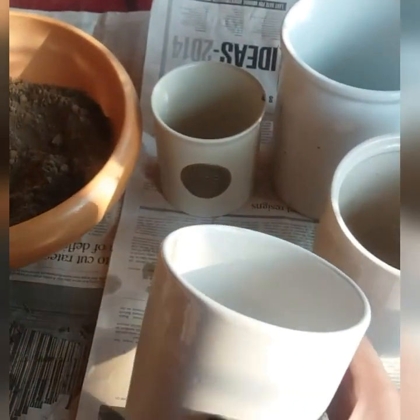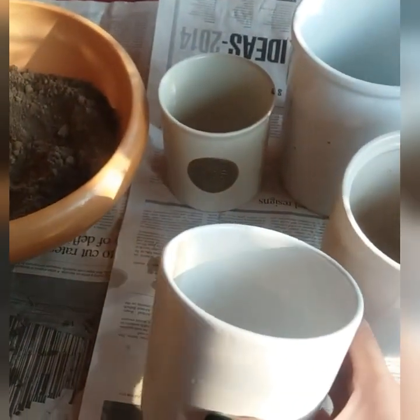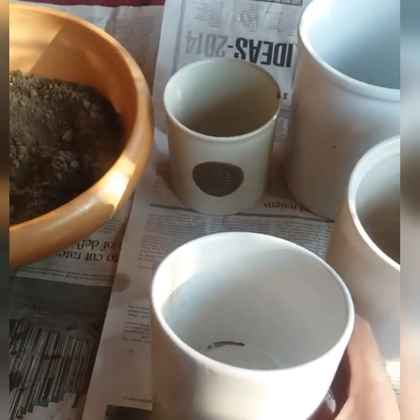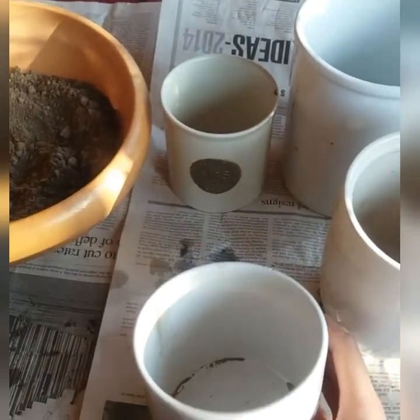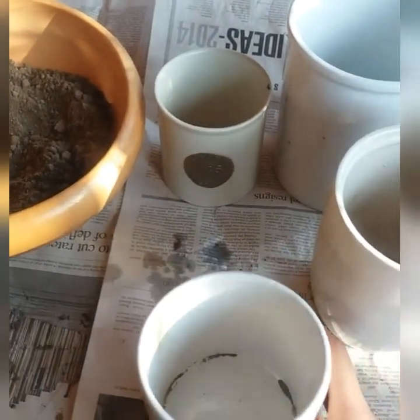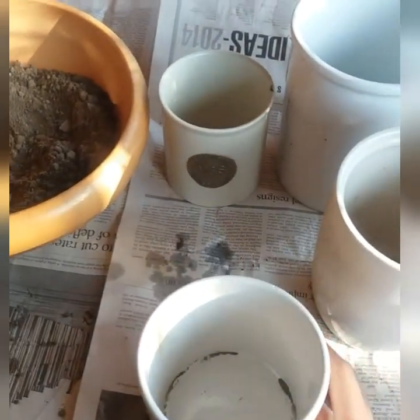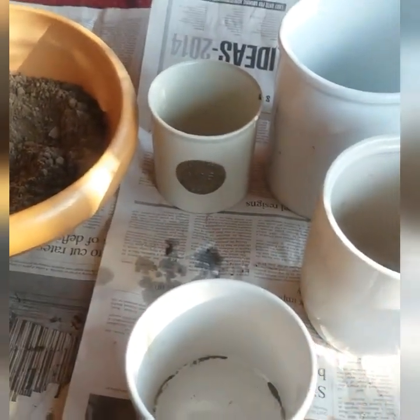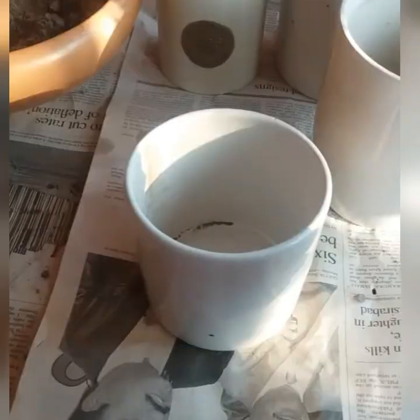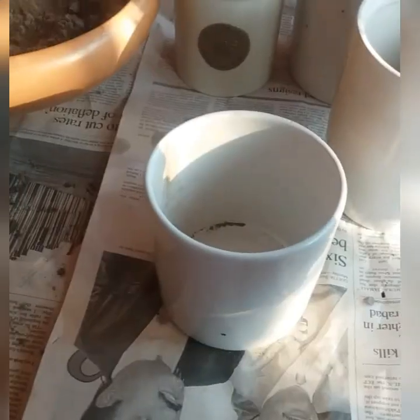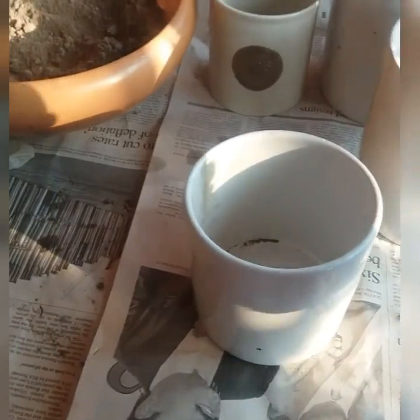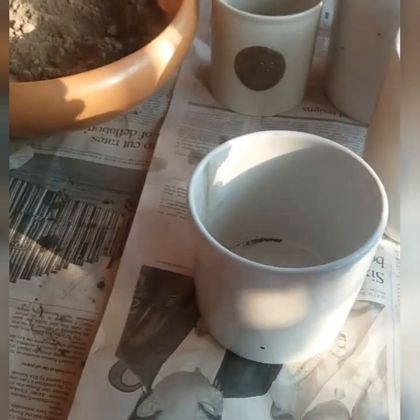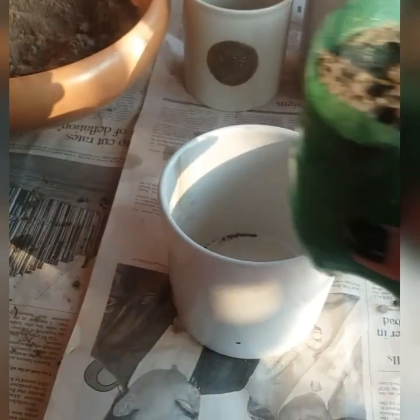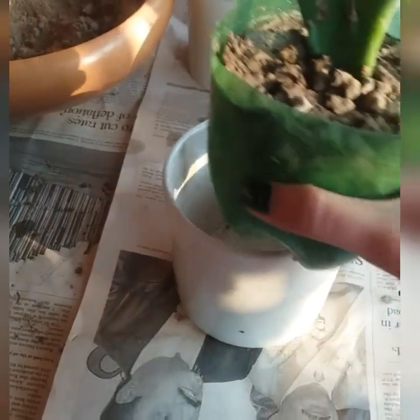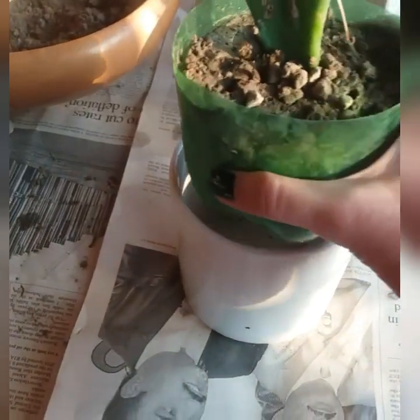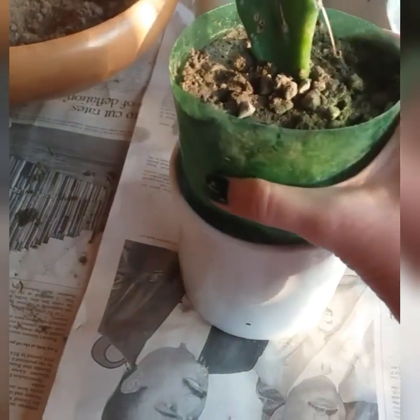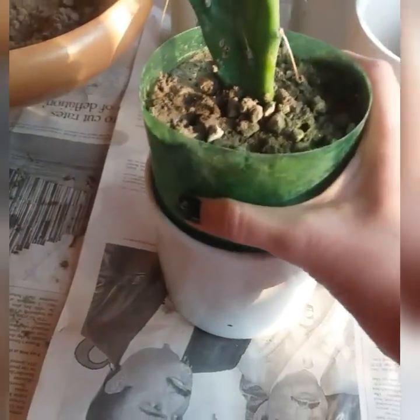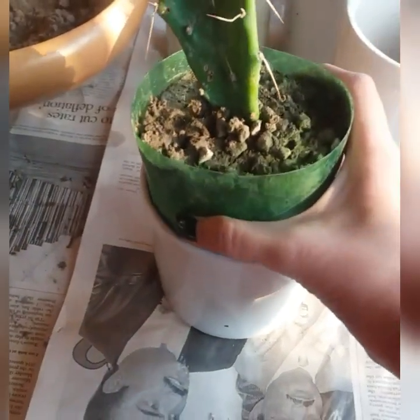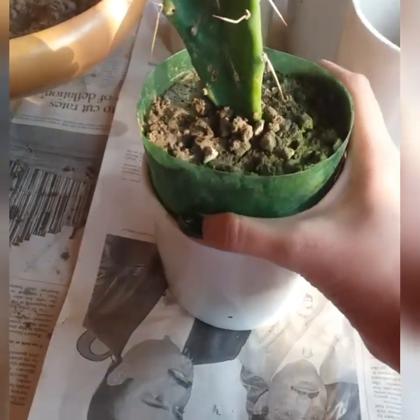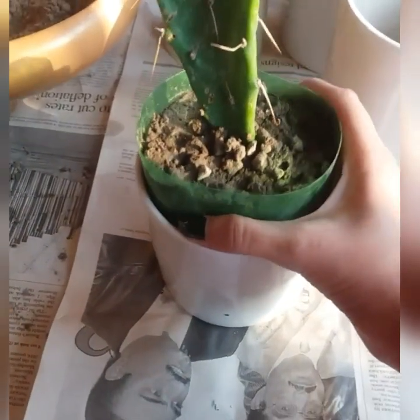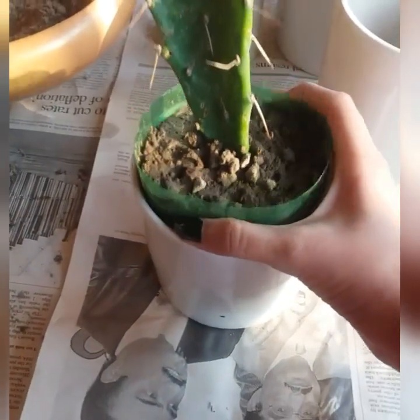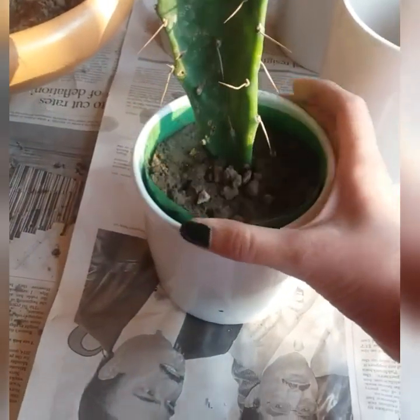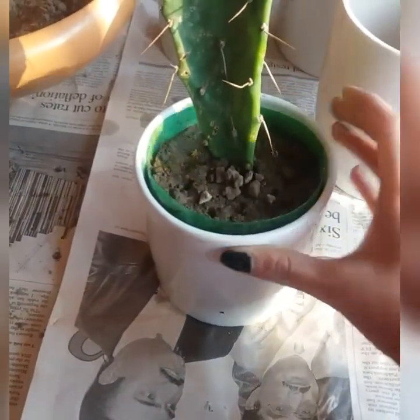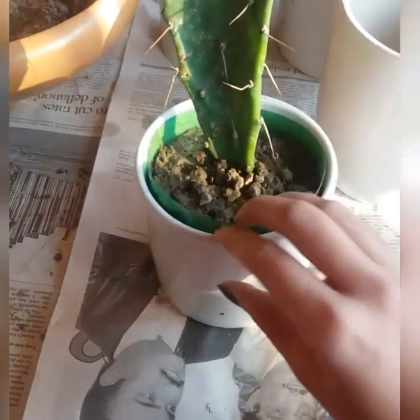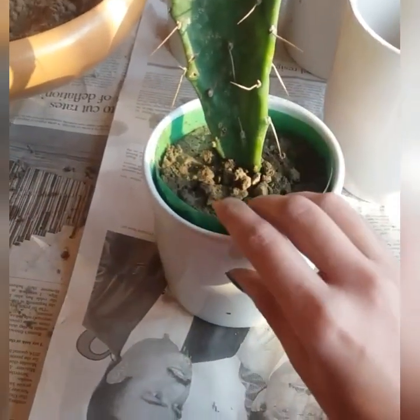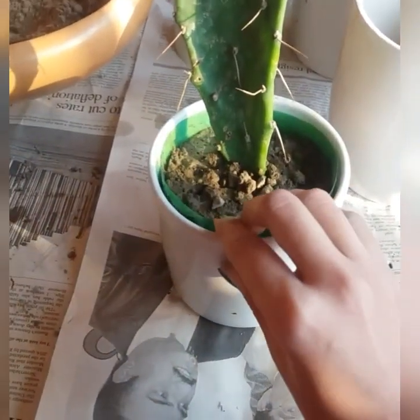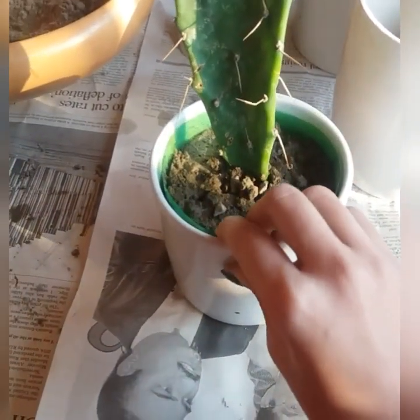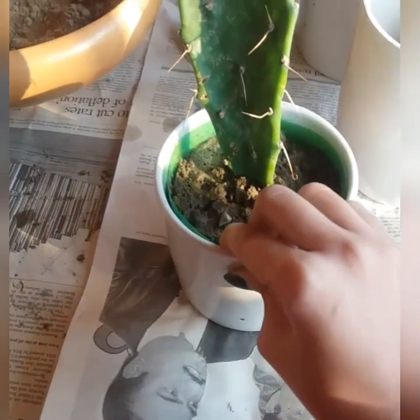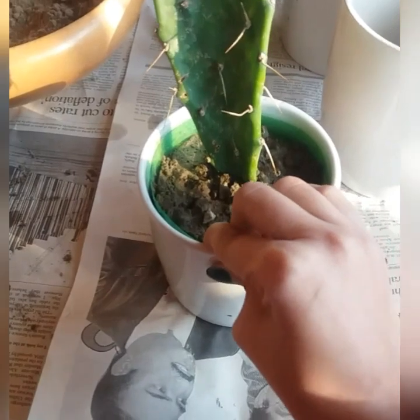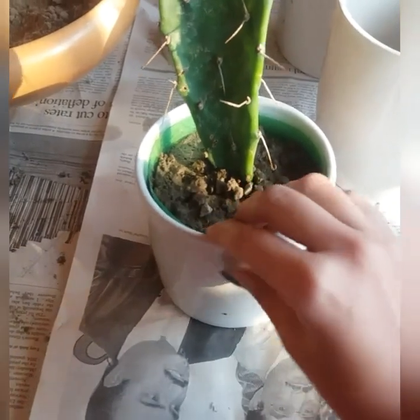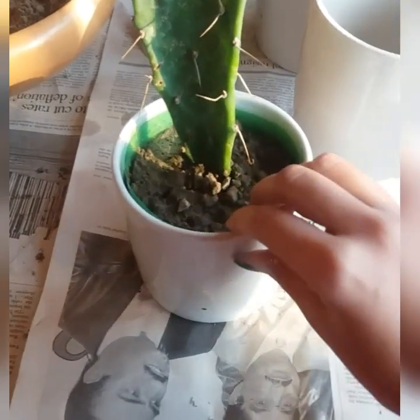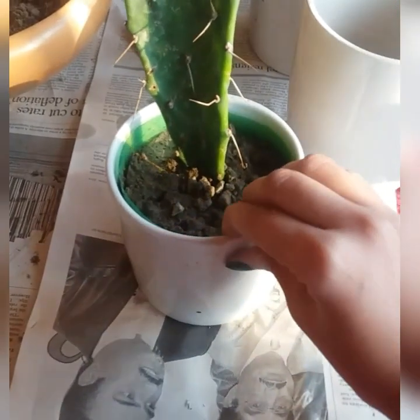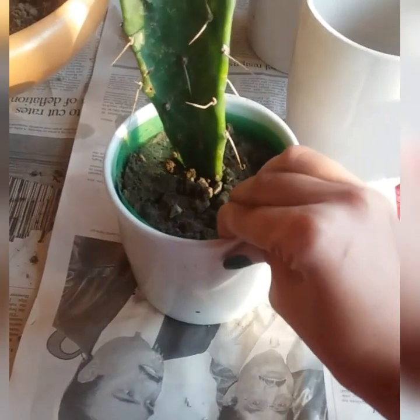Here I have these pots without a drainage hole, and I will place my propagations in these beautiful pots.